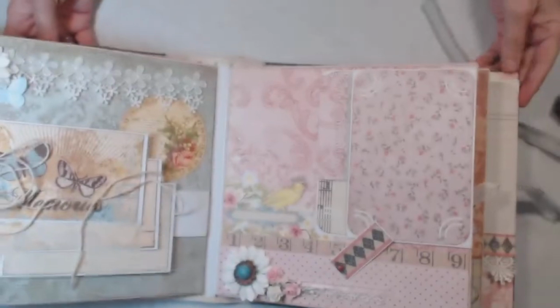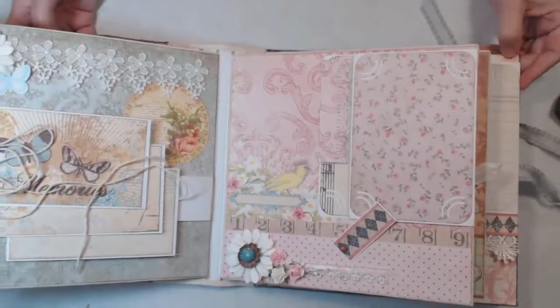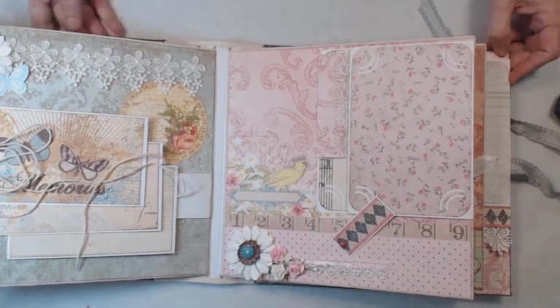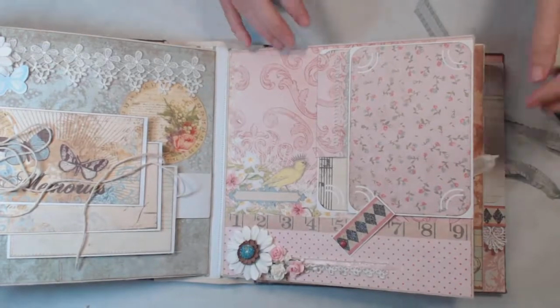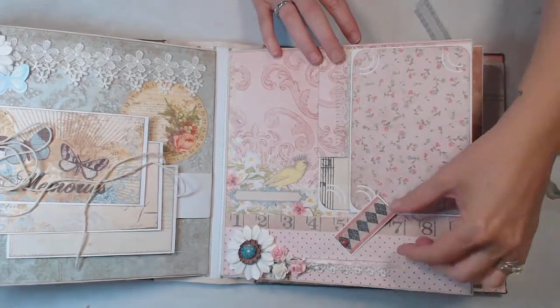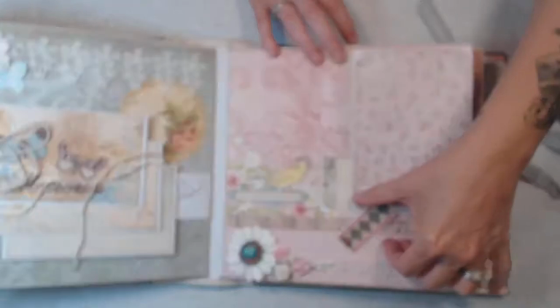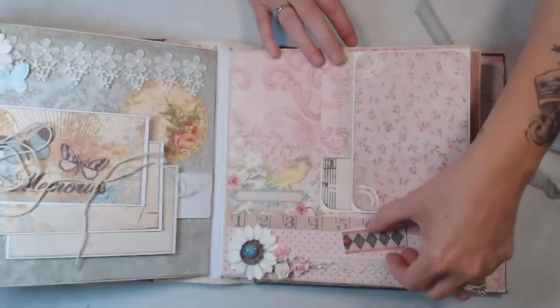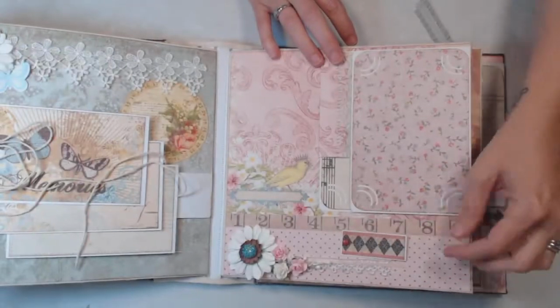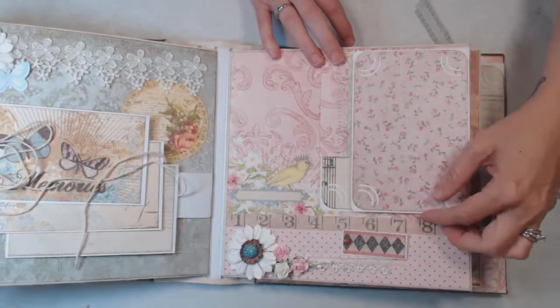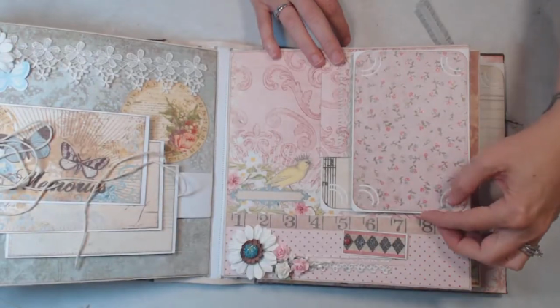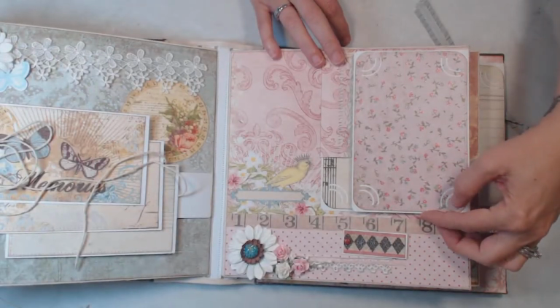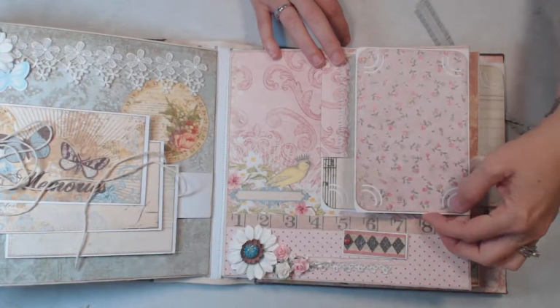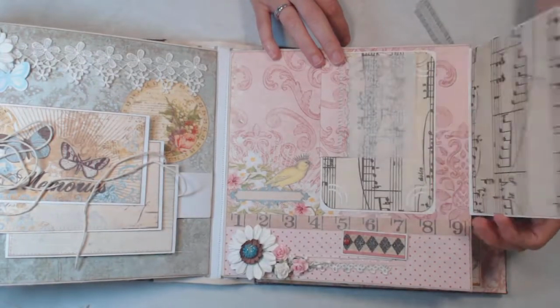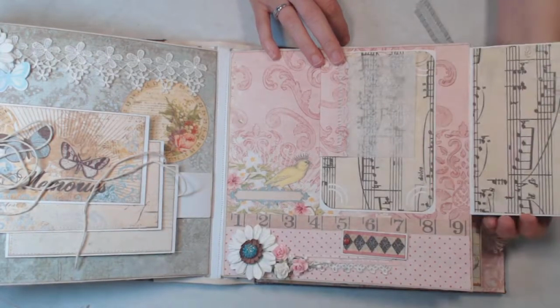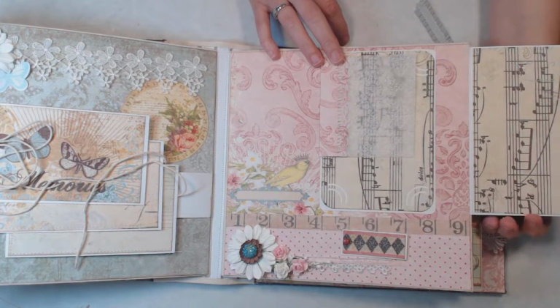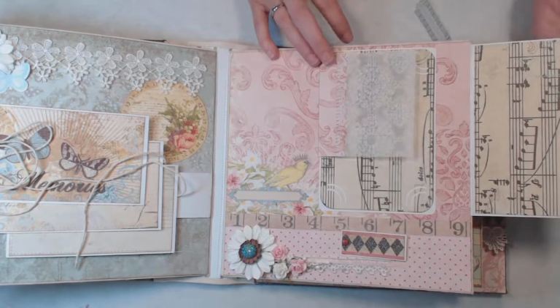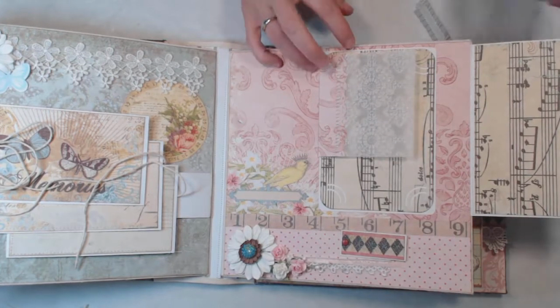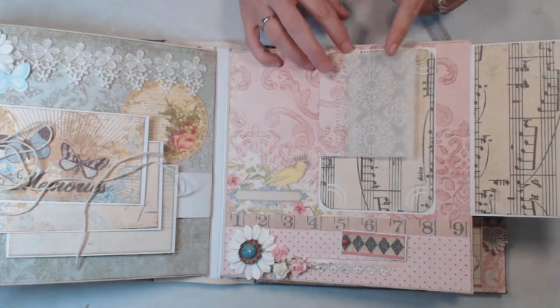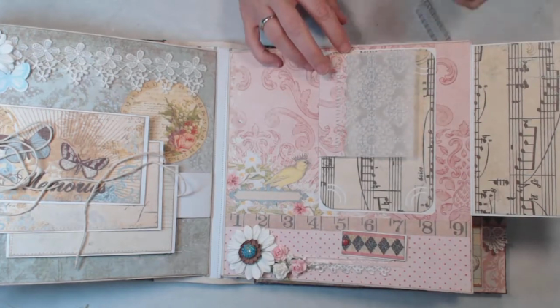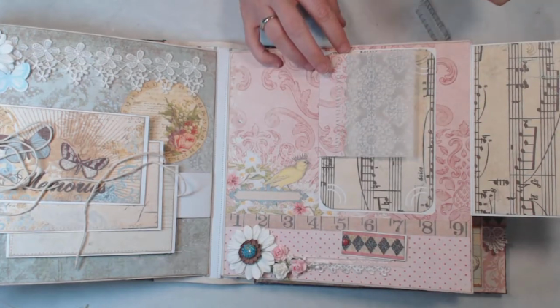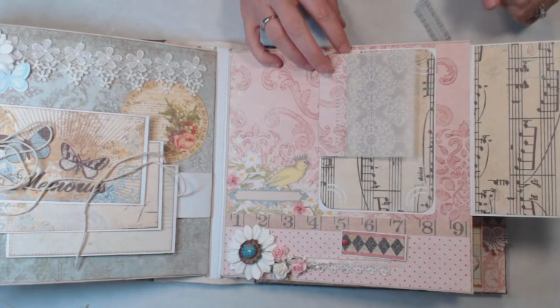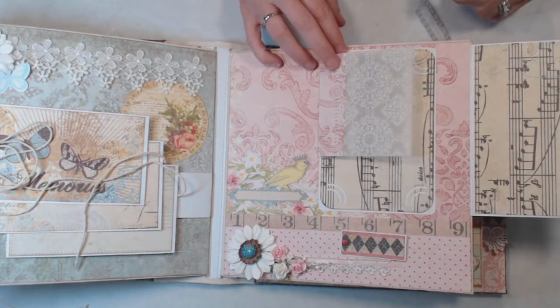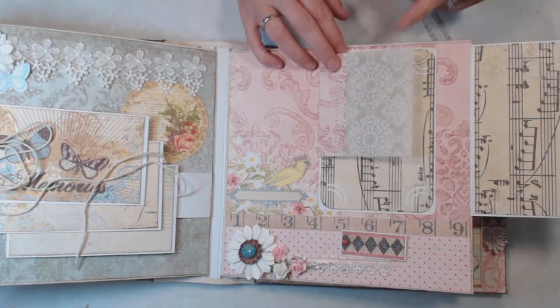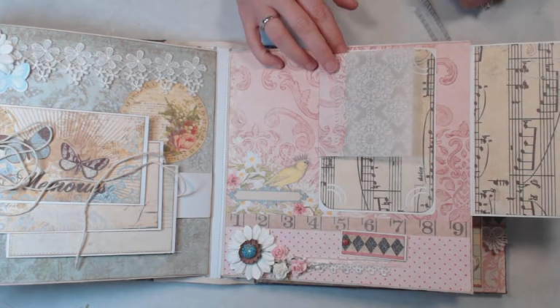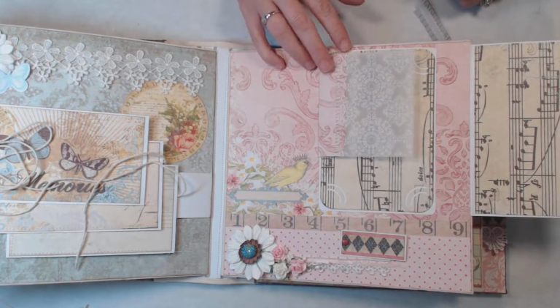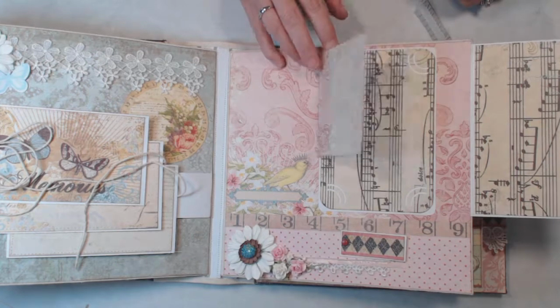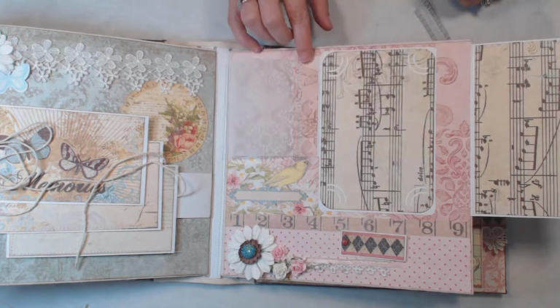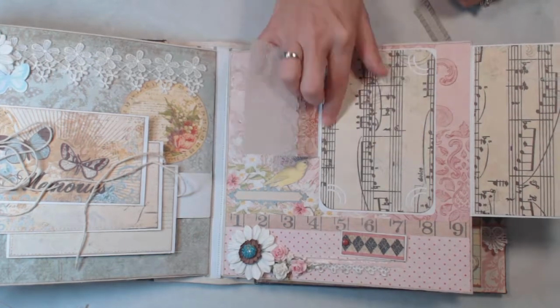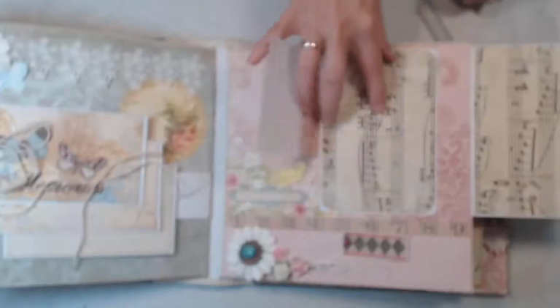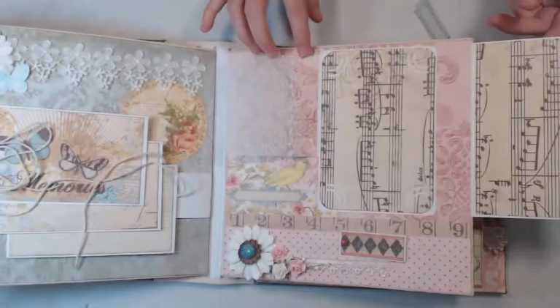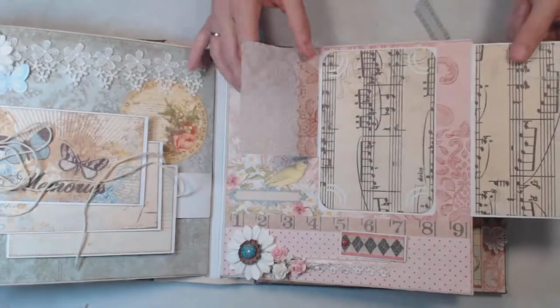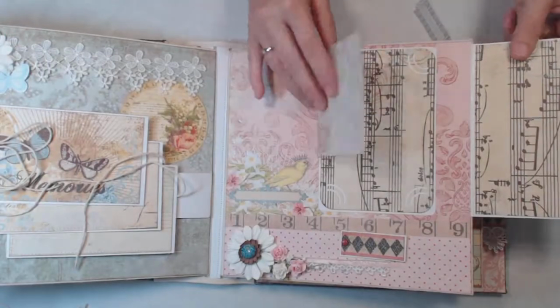On this one here we have a swing tab and this folds out to the side. Then here I just have a piece of vellum that I ran through an embossing folder, and then another photo mat here.